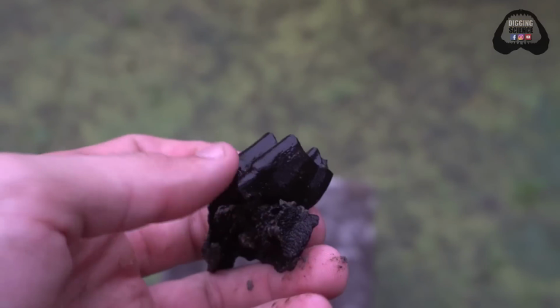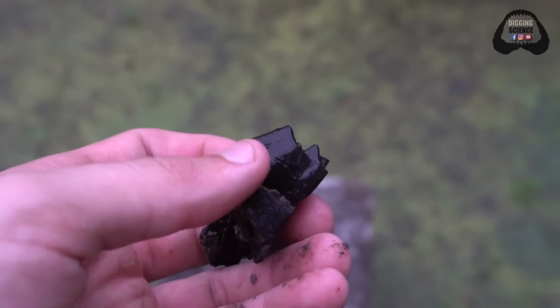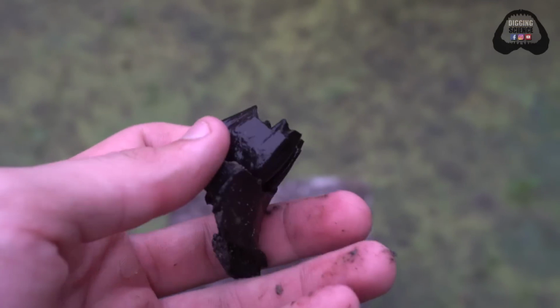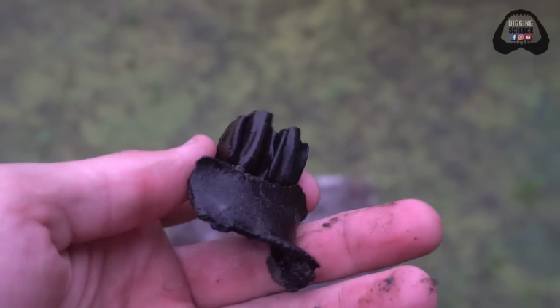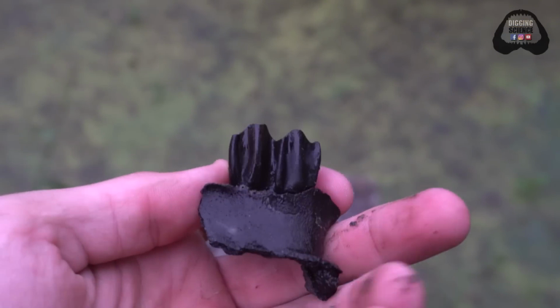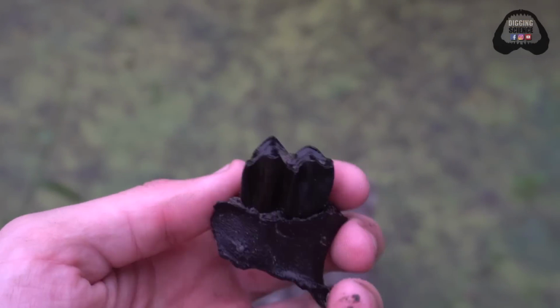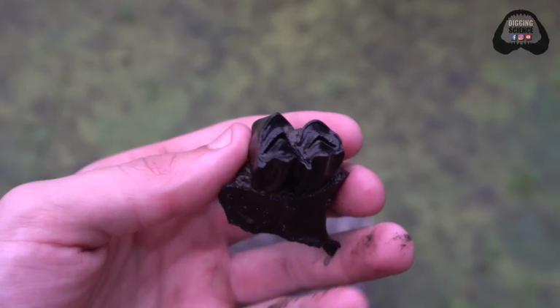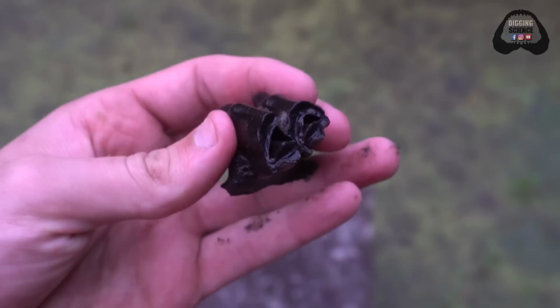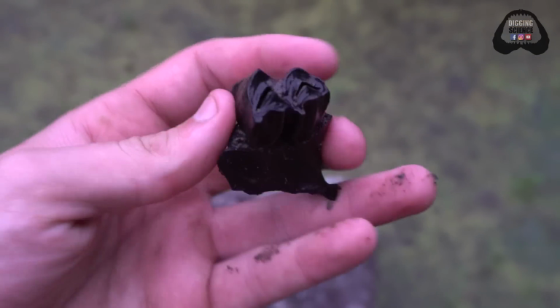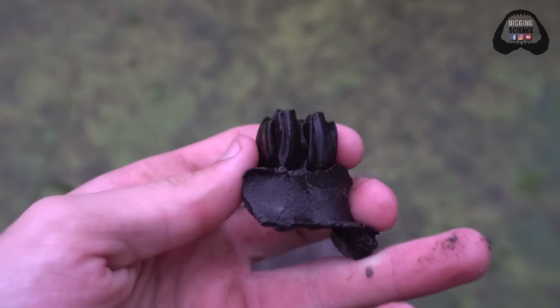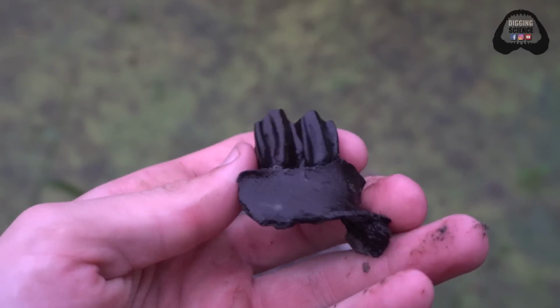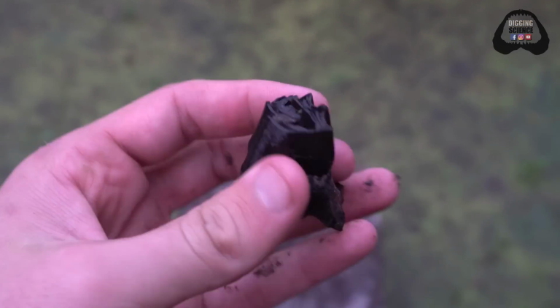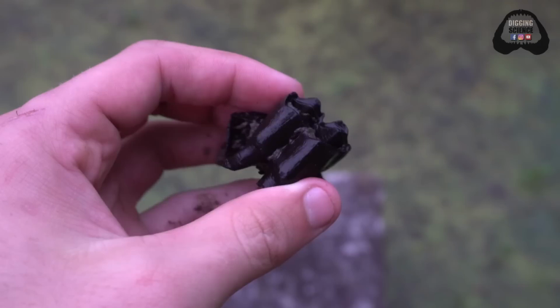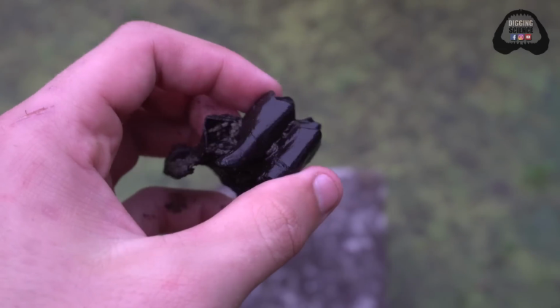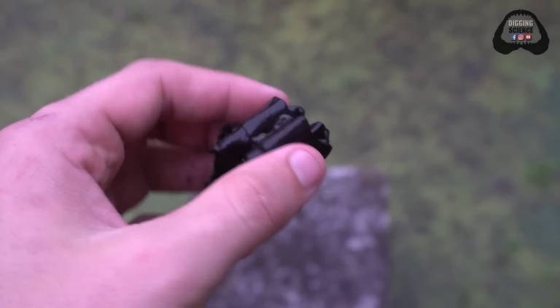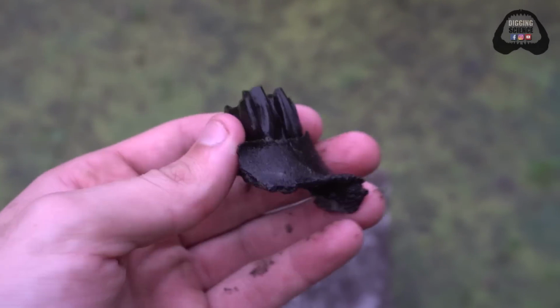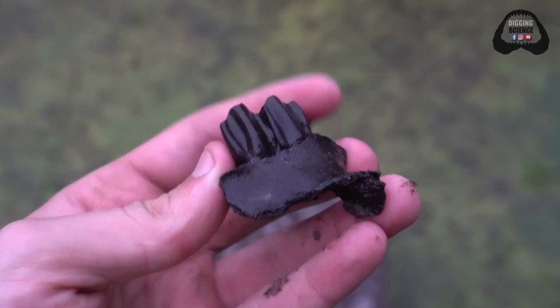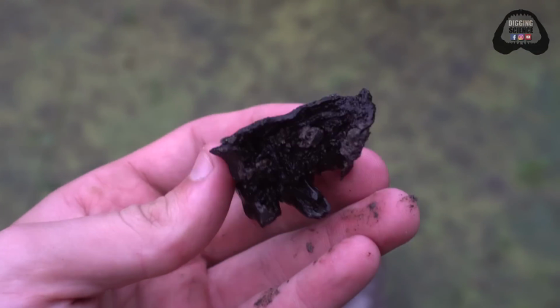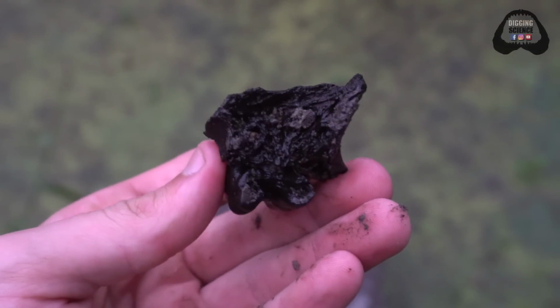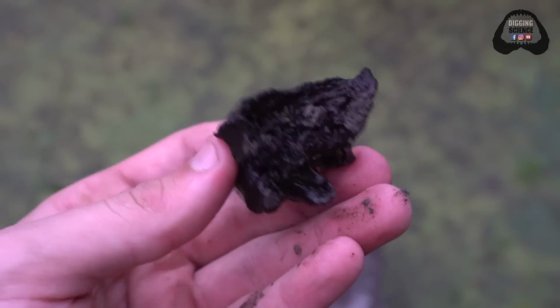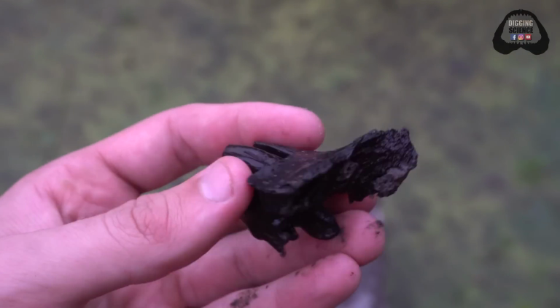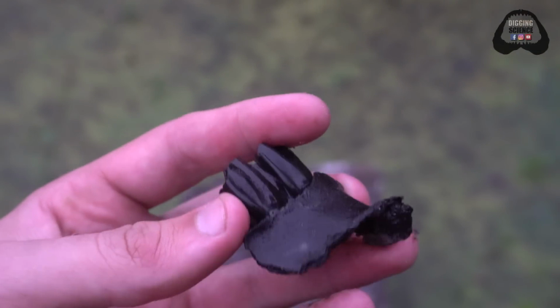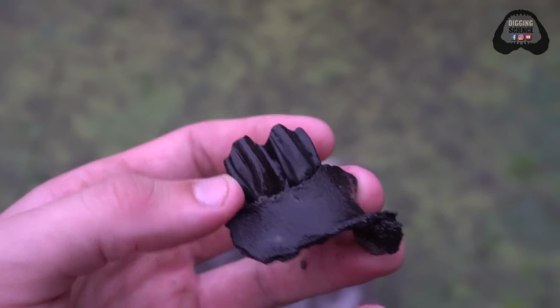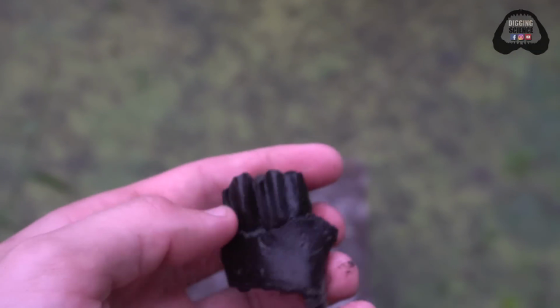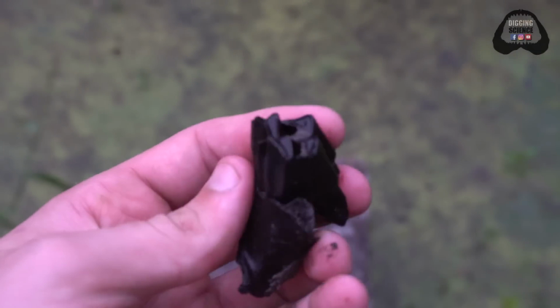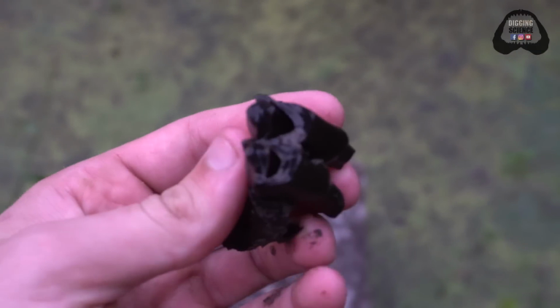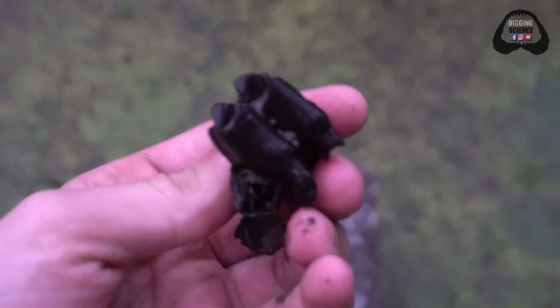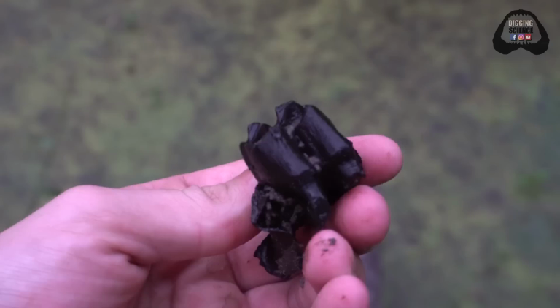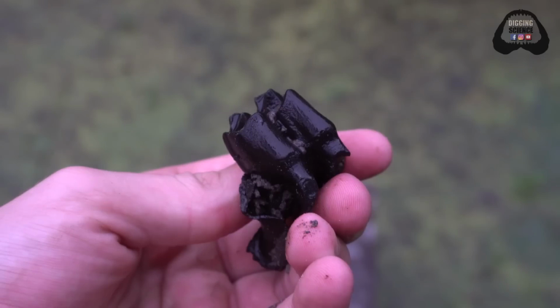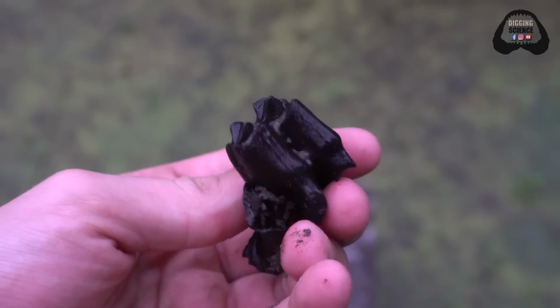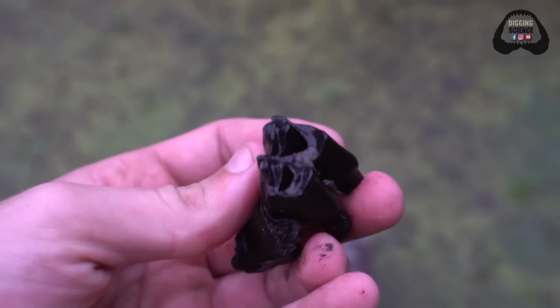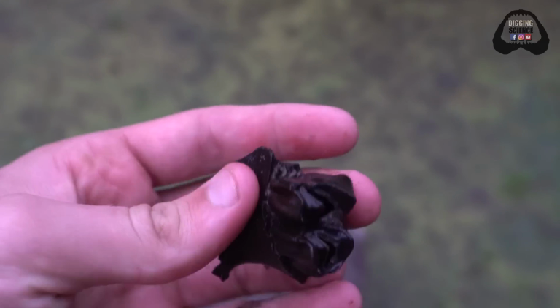It's a really impressive camel lid tooth — some form of extinct camel — and it's still in a section of maxilla too, which is super rare. Gorgeous piece.